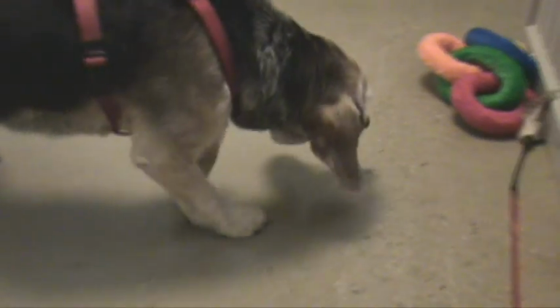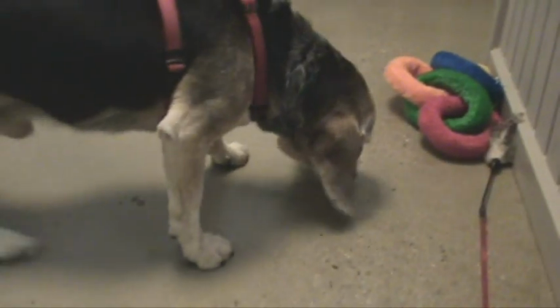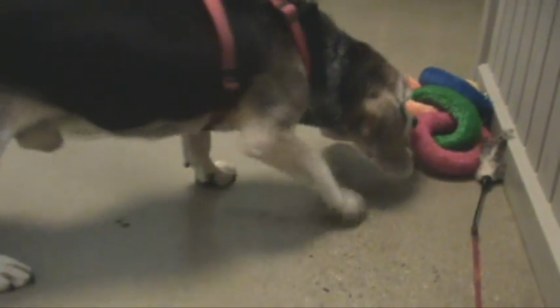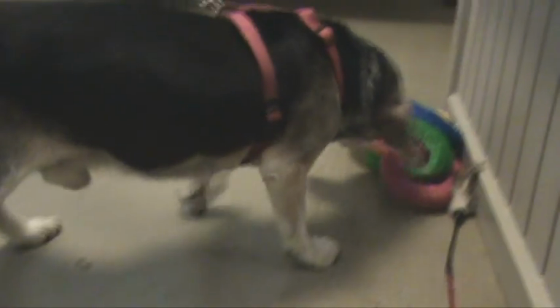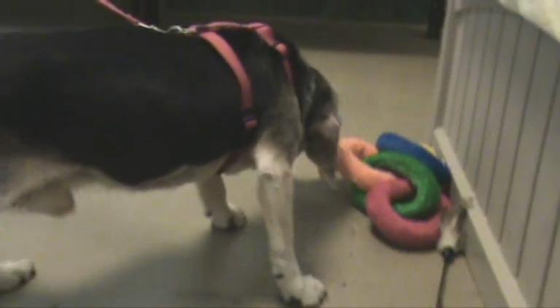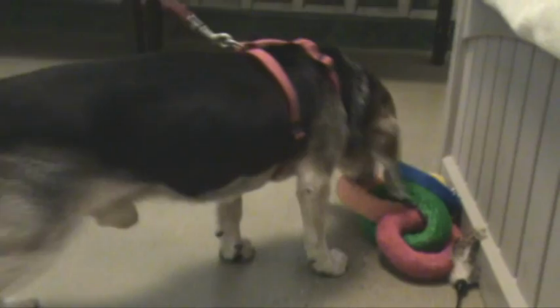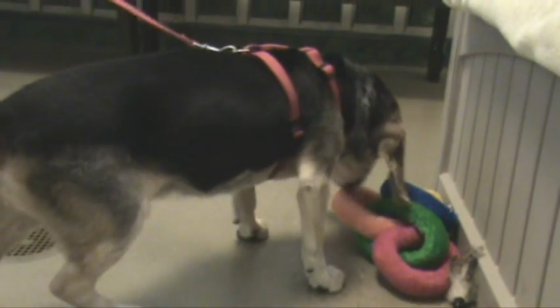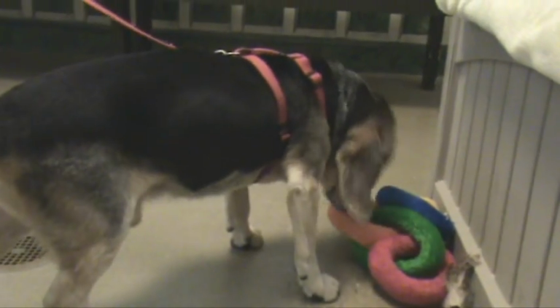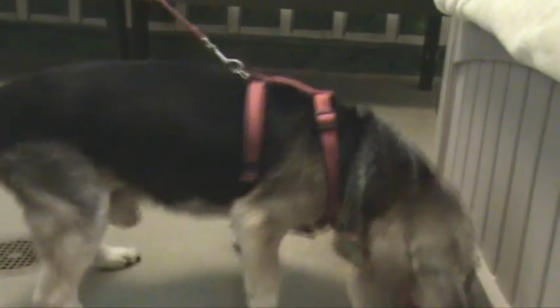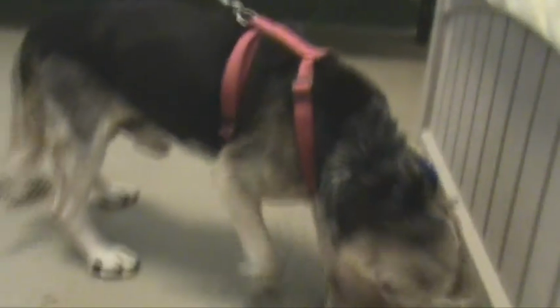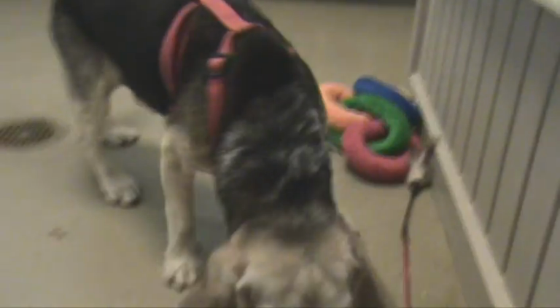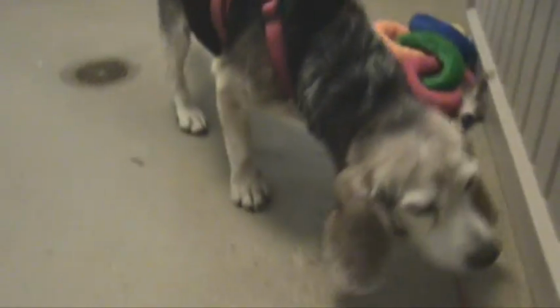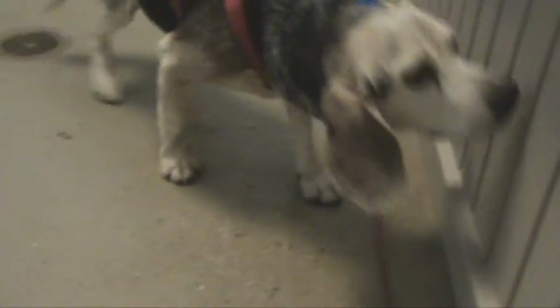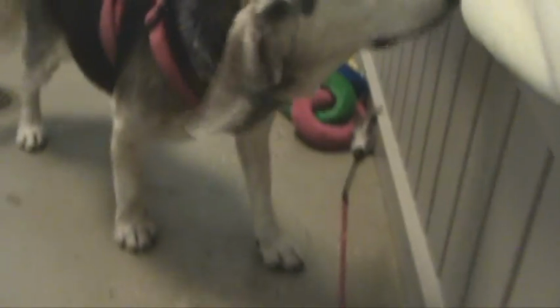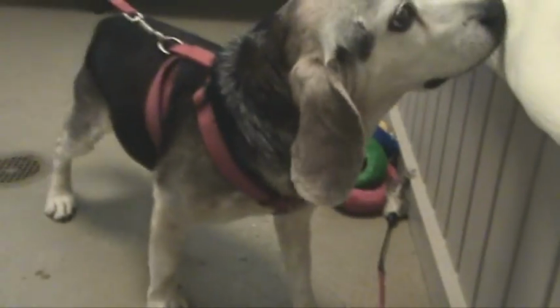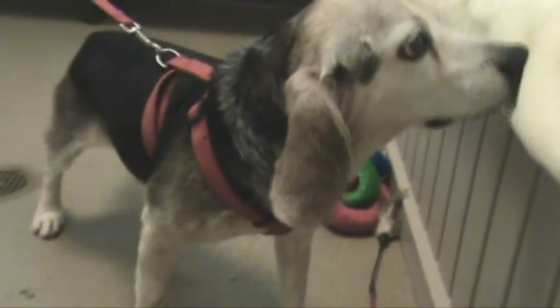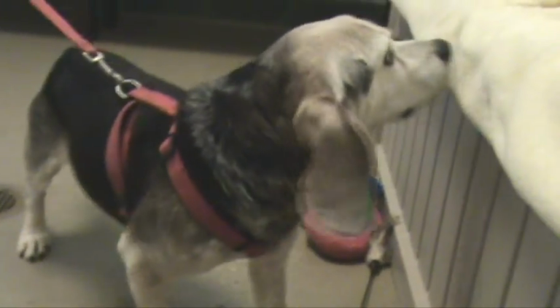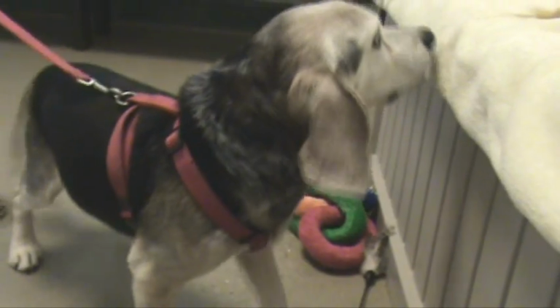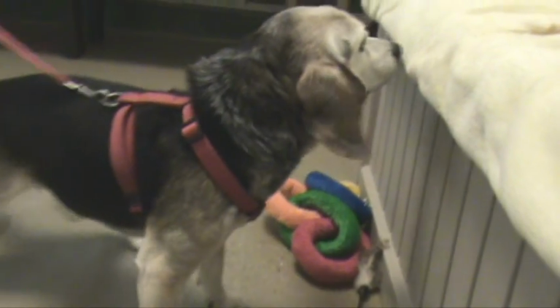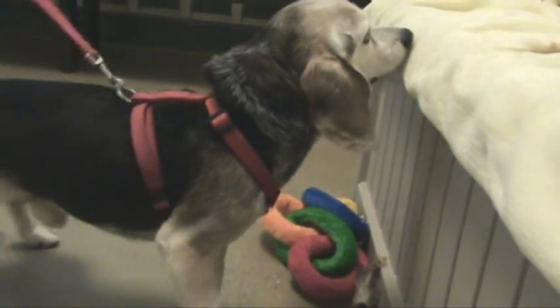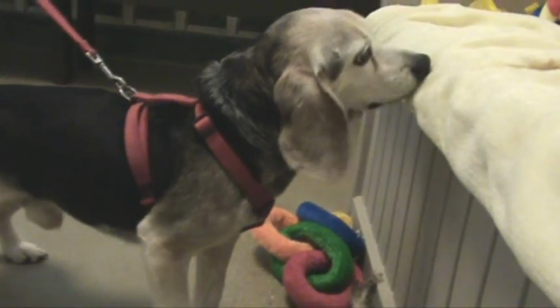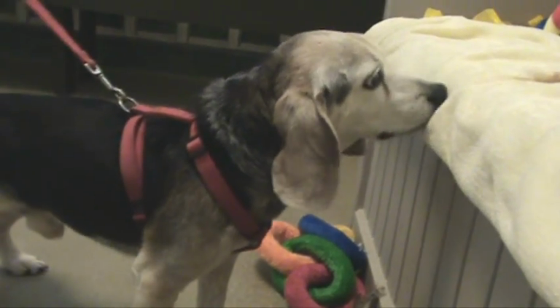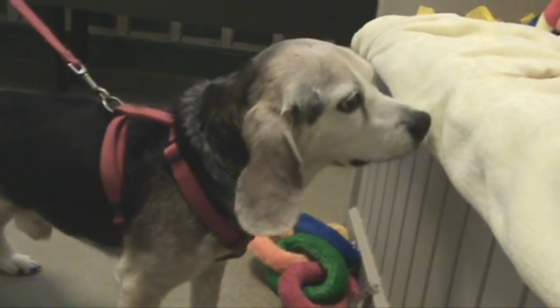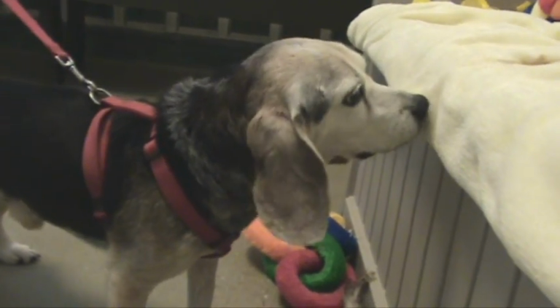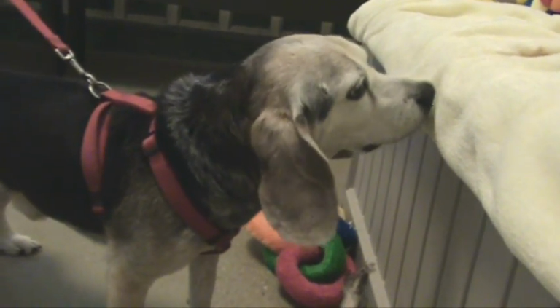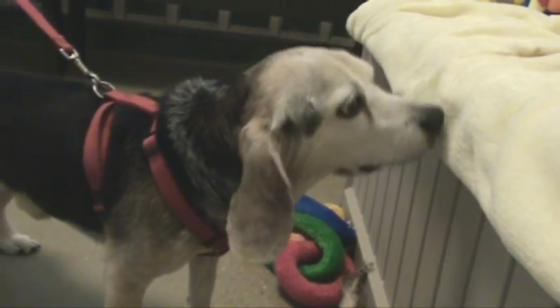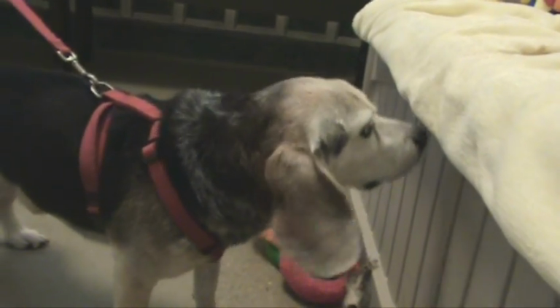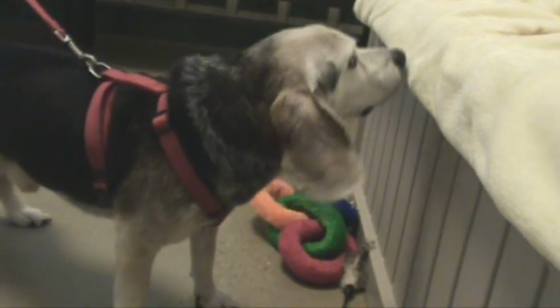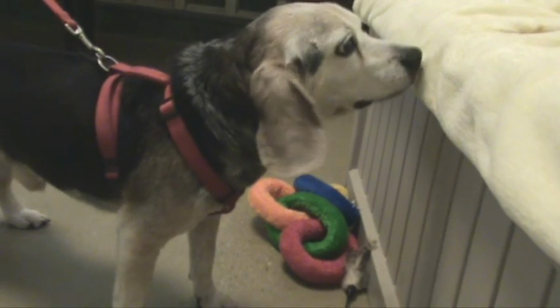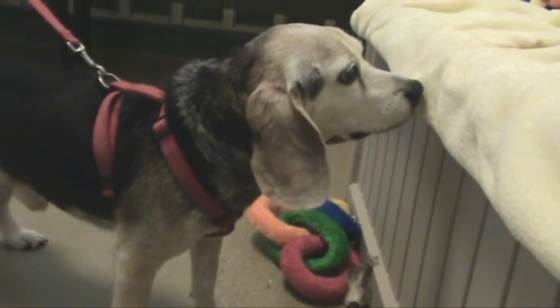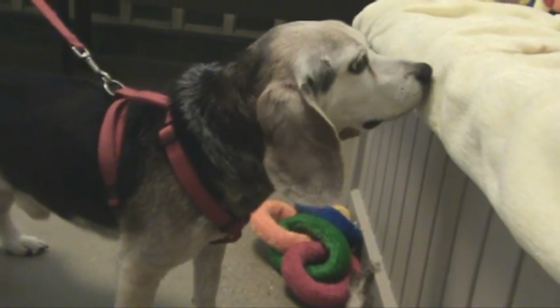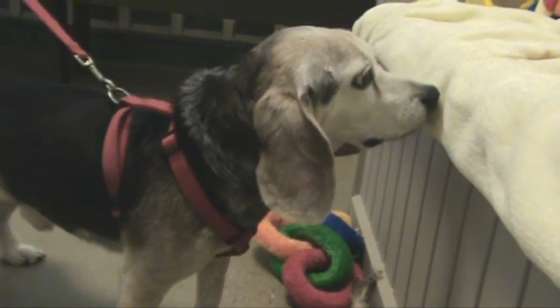He's very good with children. He's housebroken, and he's just a calm beagle that likes to sit in your lap or have a nice warm place to spend time with you. He's just an all-around great dog. If you want to come up and visit him and hopefully take him out.